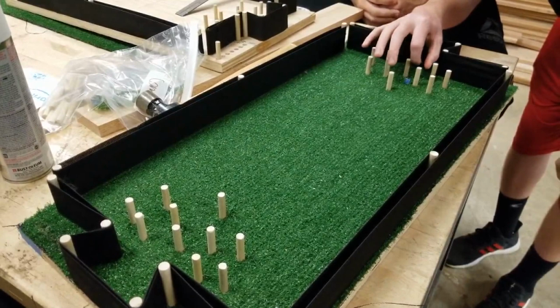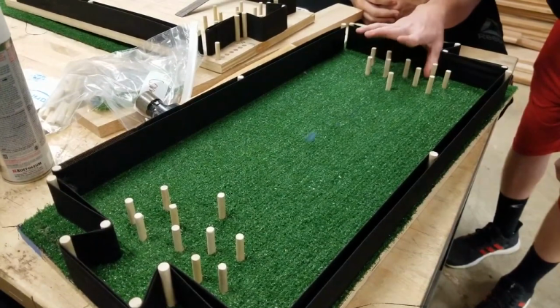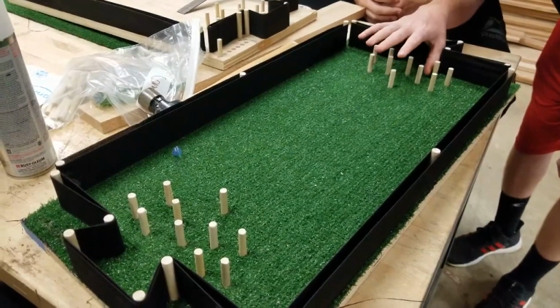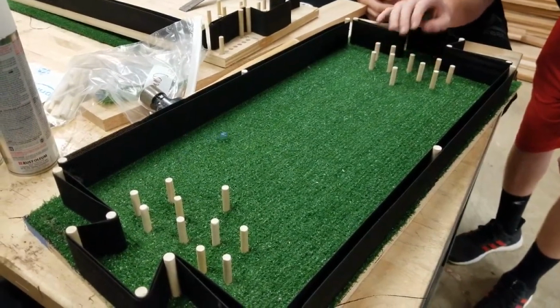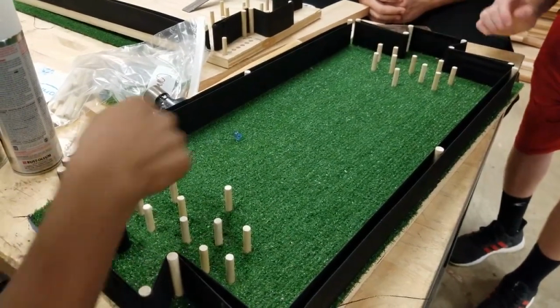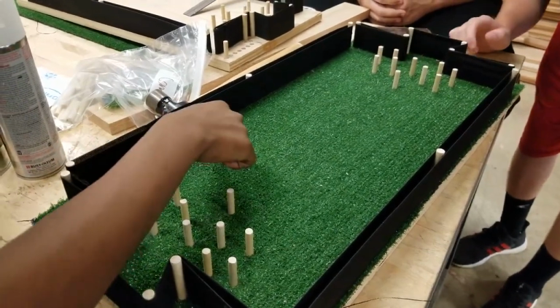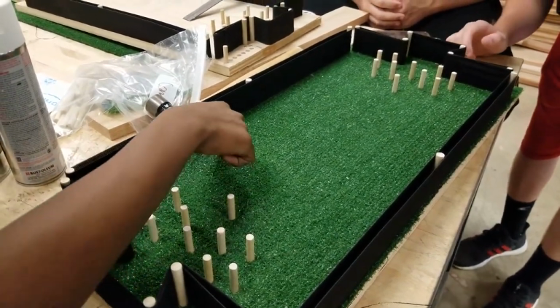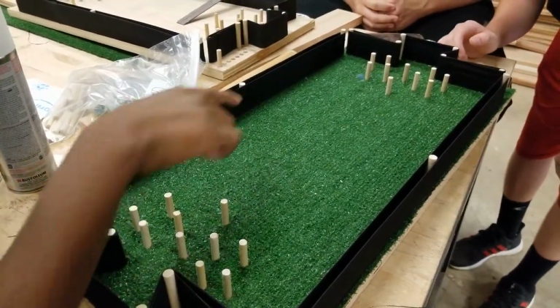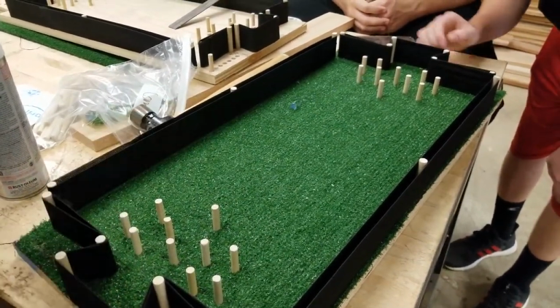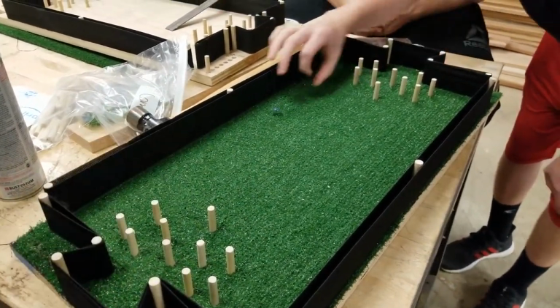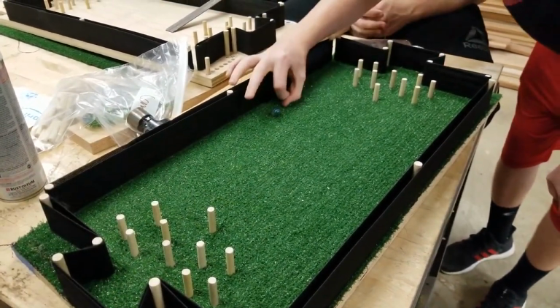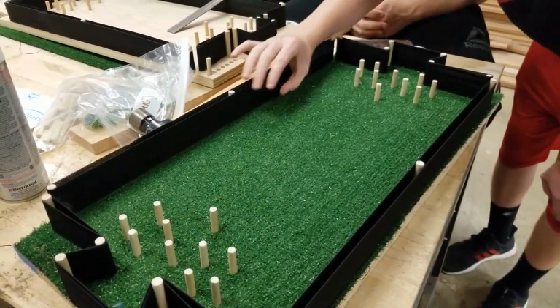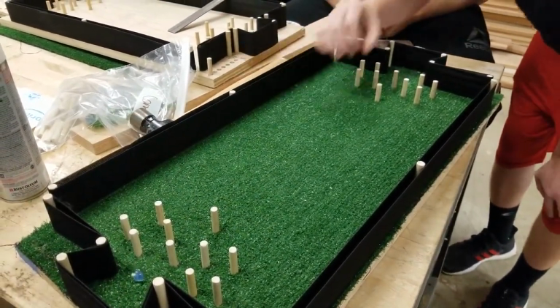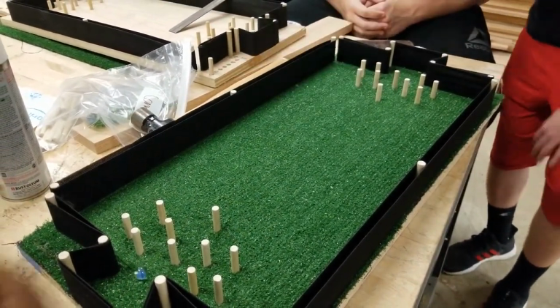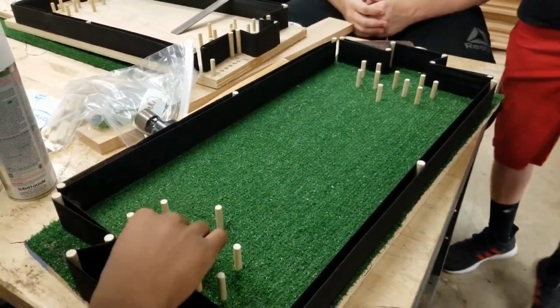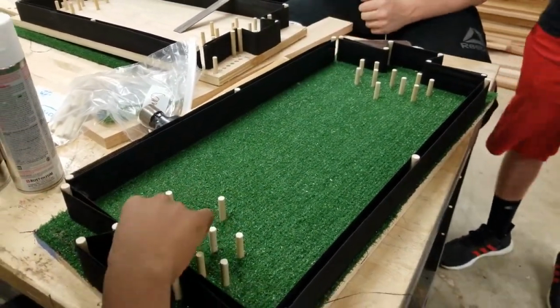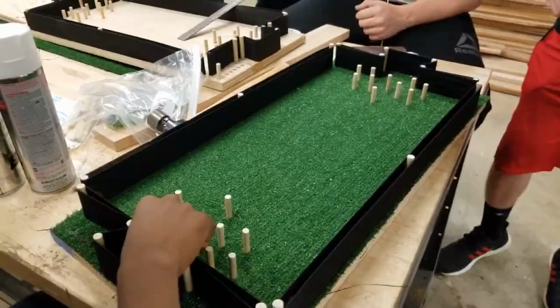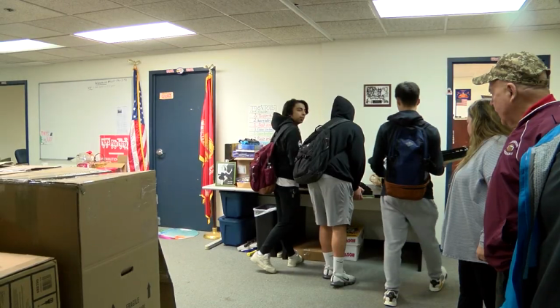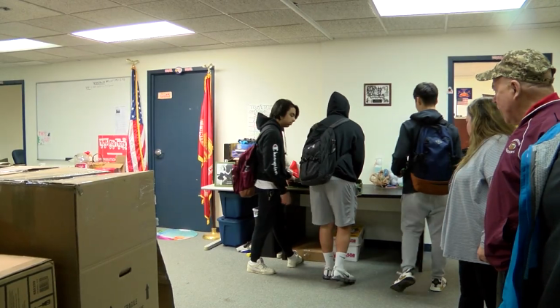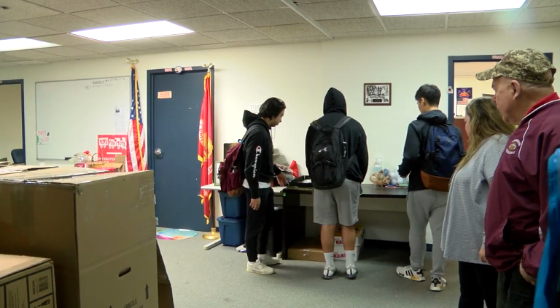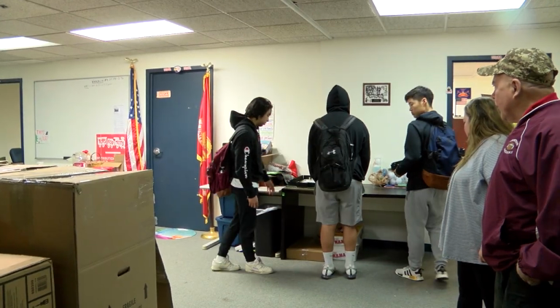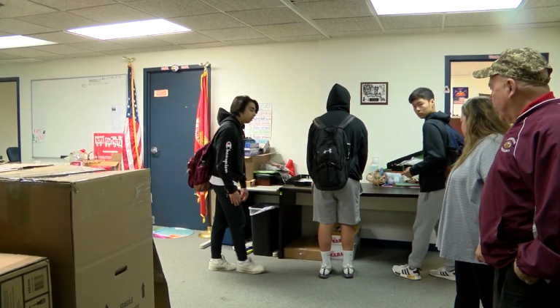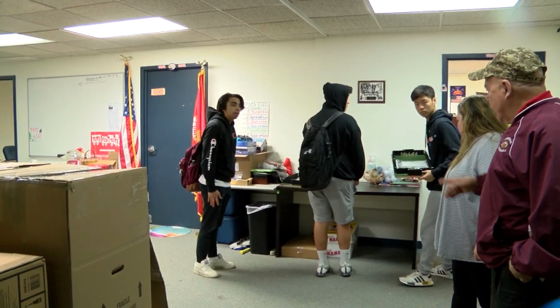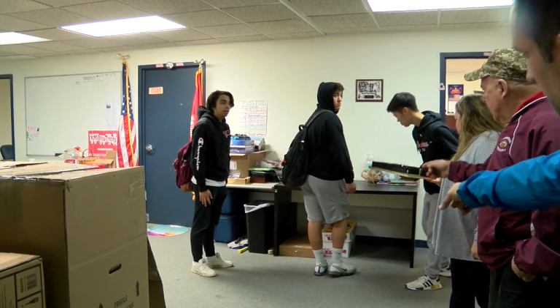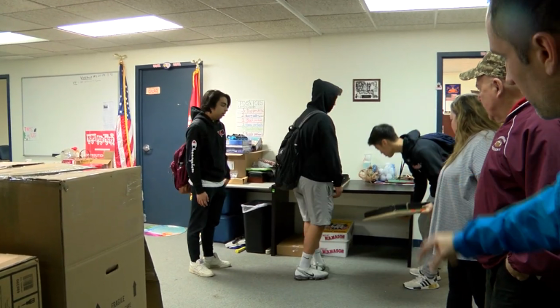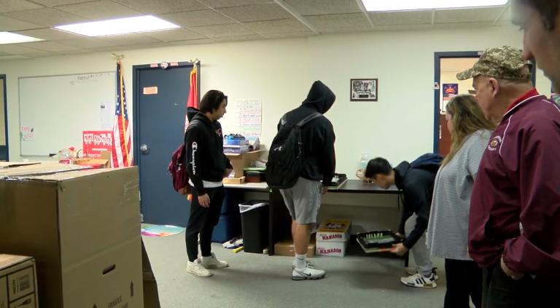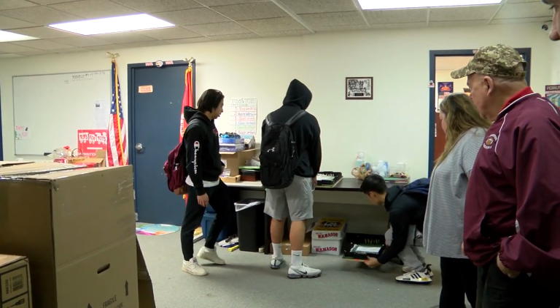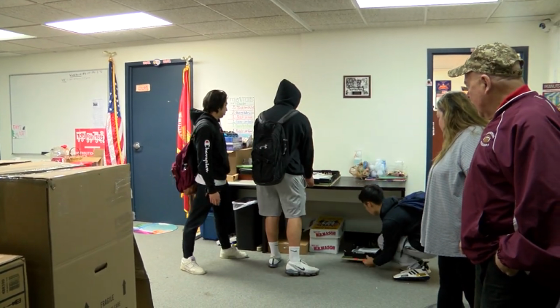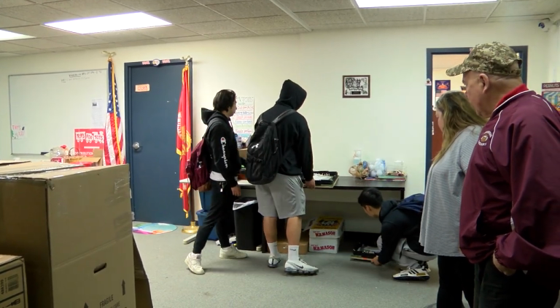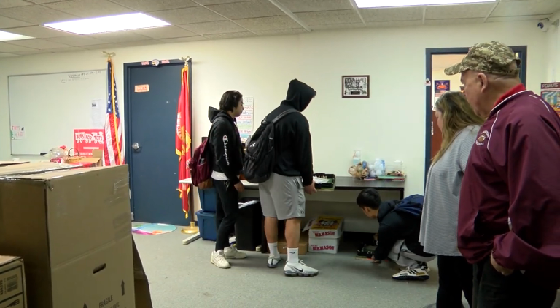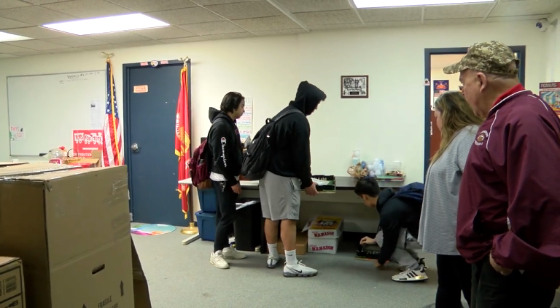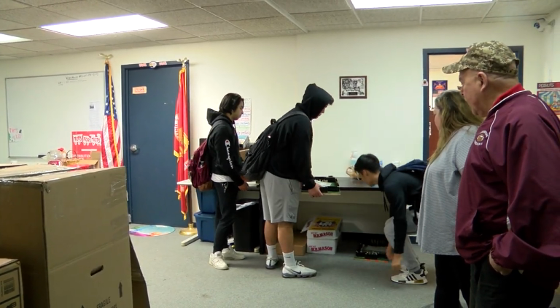It's a cool thing that the kids got to make something that they like to play with, and it's perfect — when we donate it, we know it's going to be getting a lot of use, which is great.